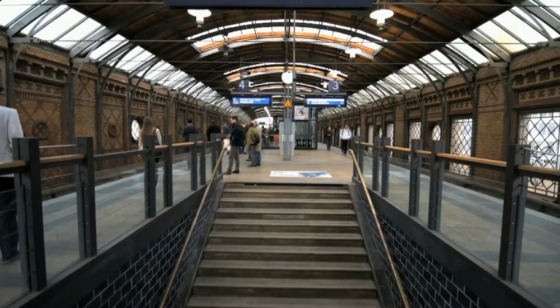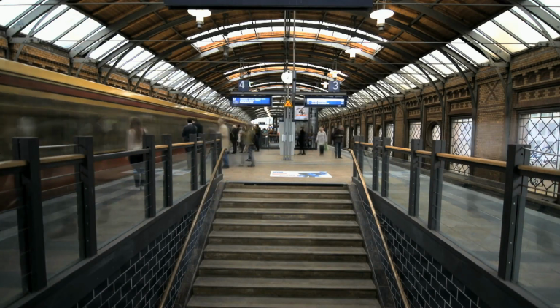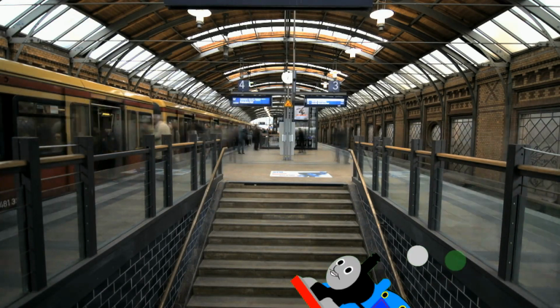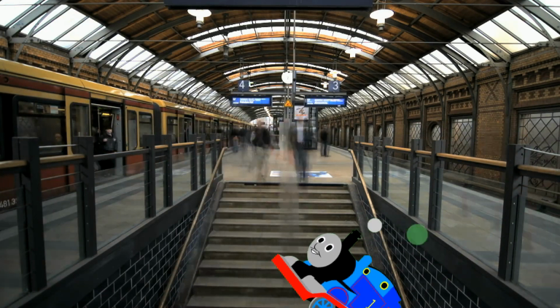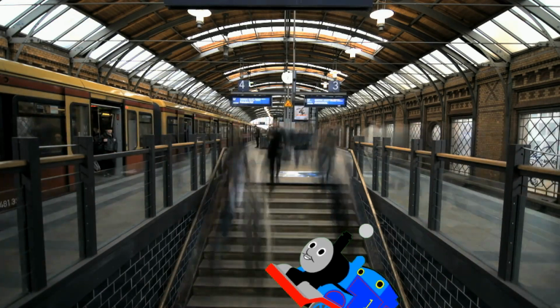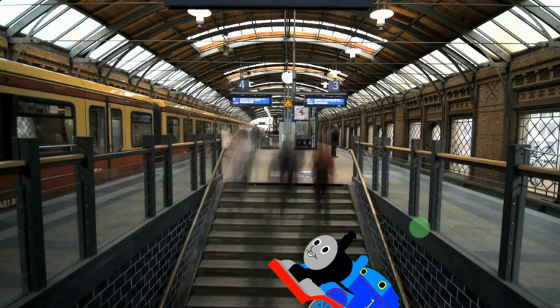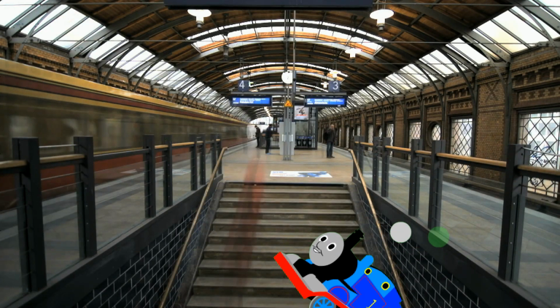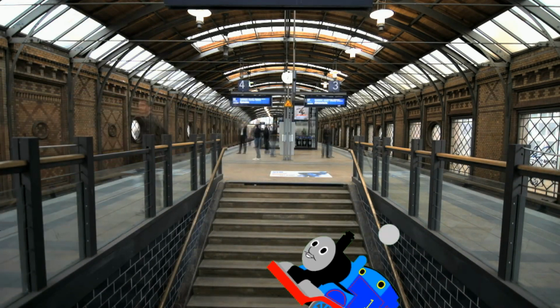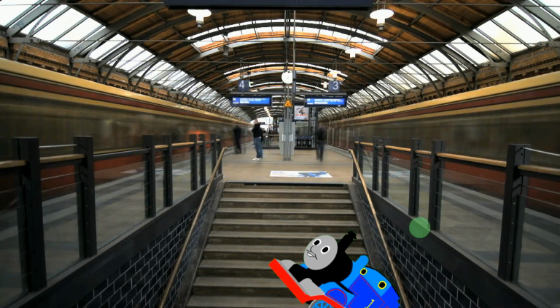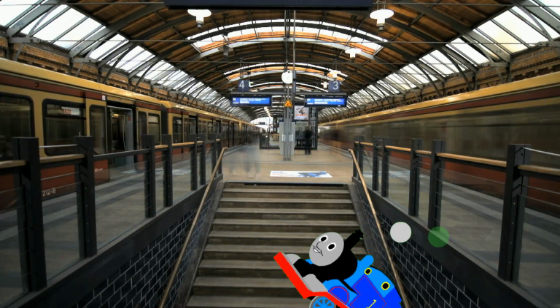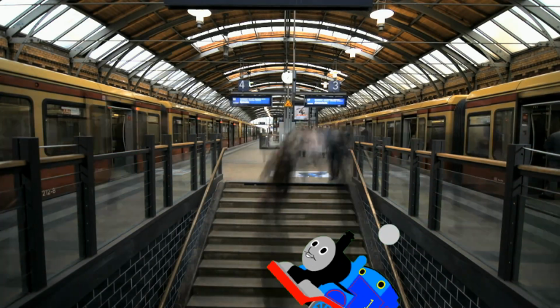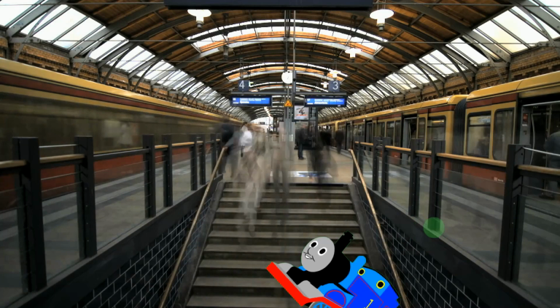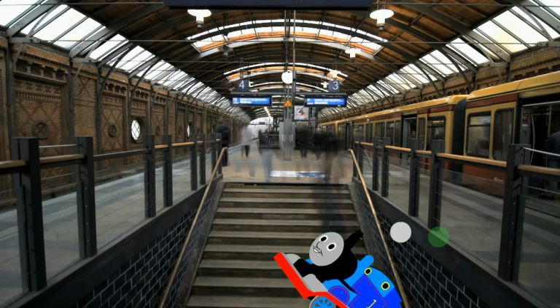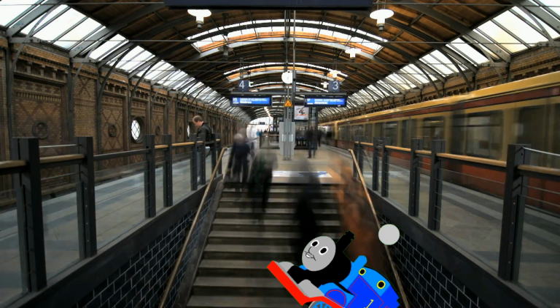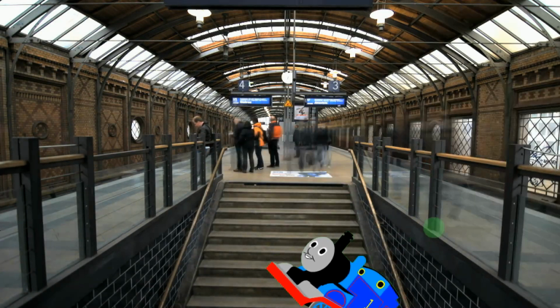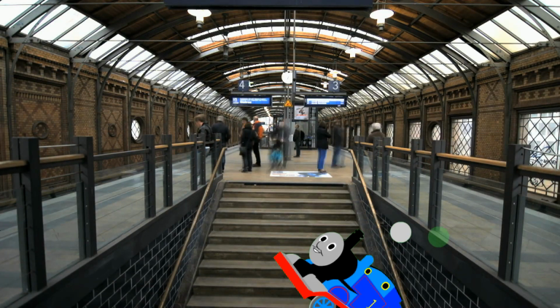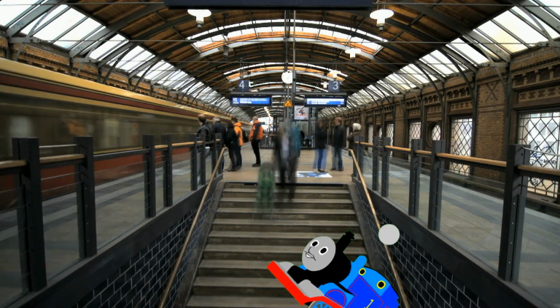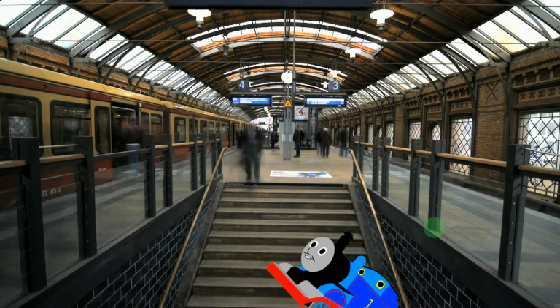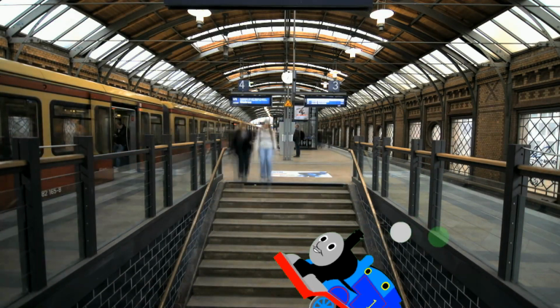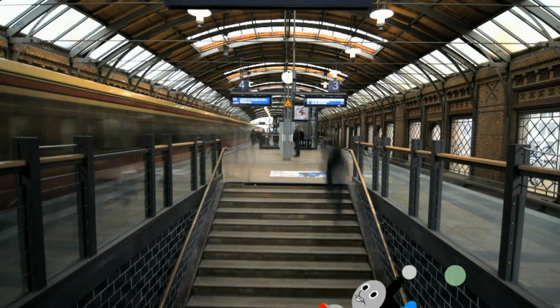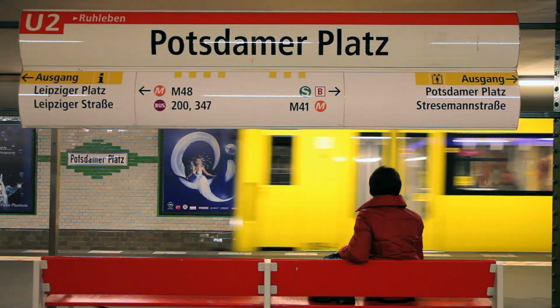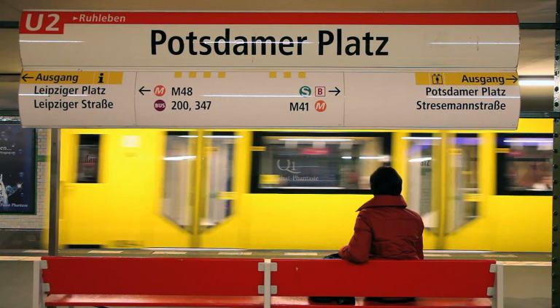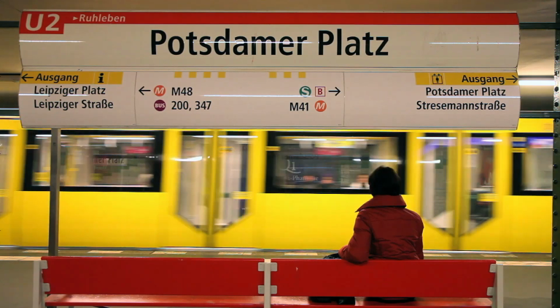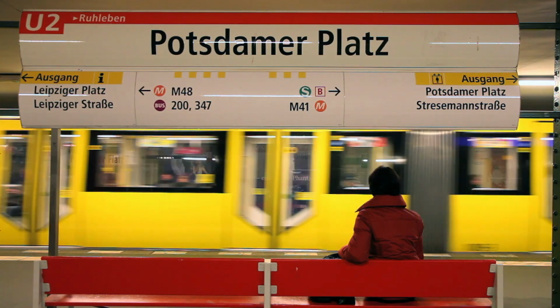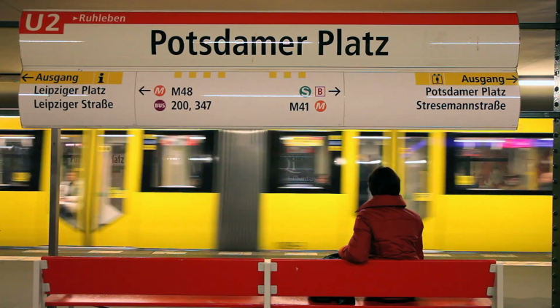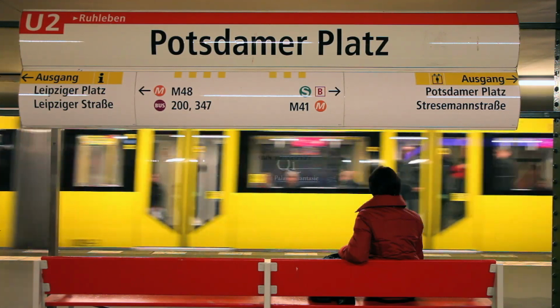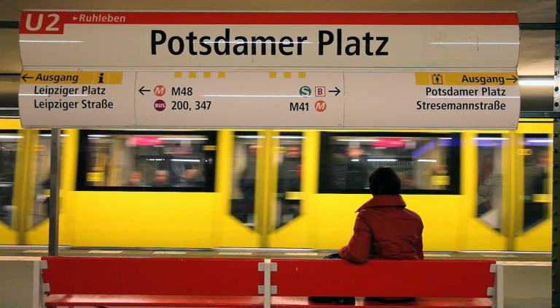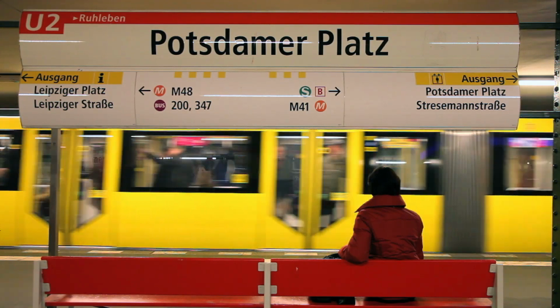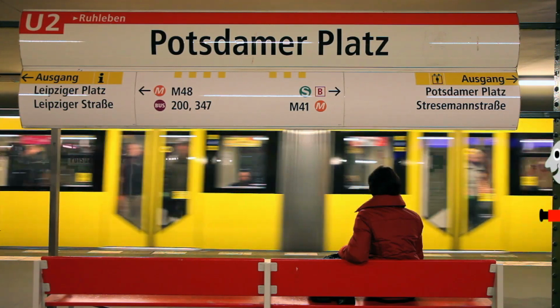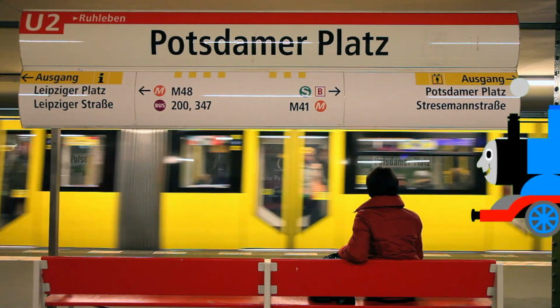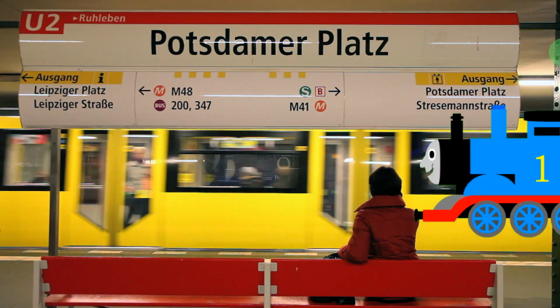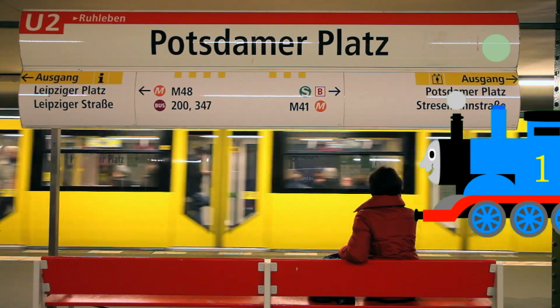The Underground Railway trains are very busy. They run every two to five minutes during peak hours, every five minutes during the rest of the day, and every 10 minutes in the evening.